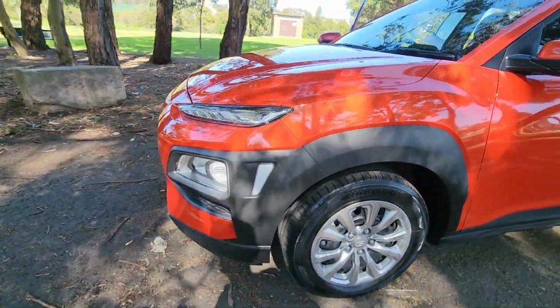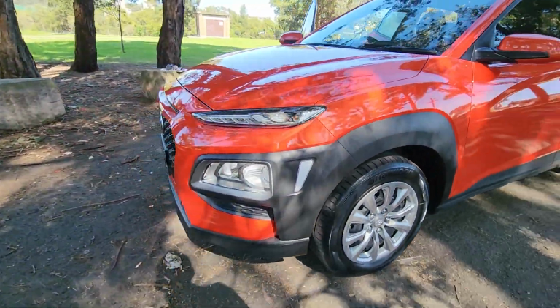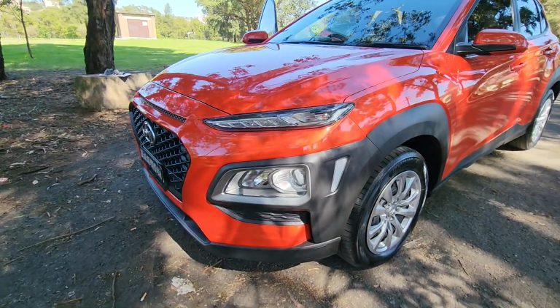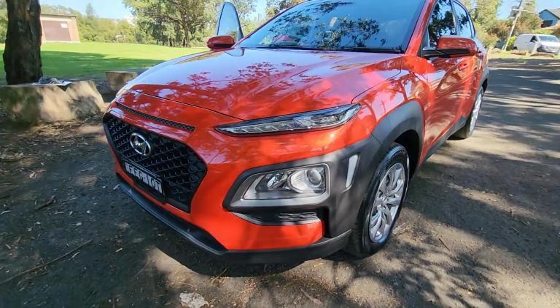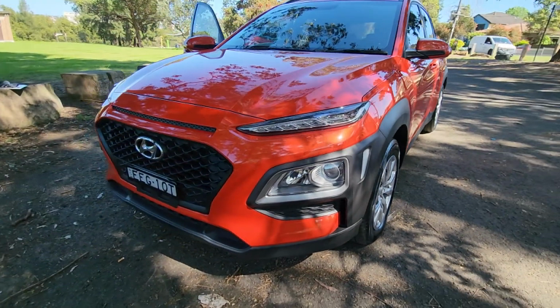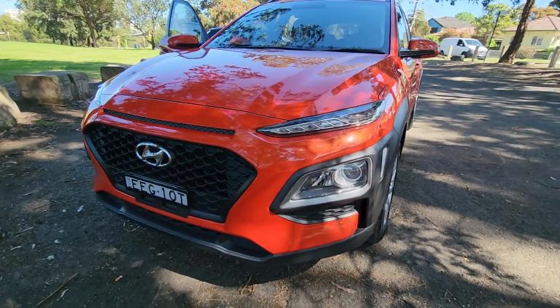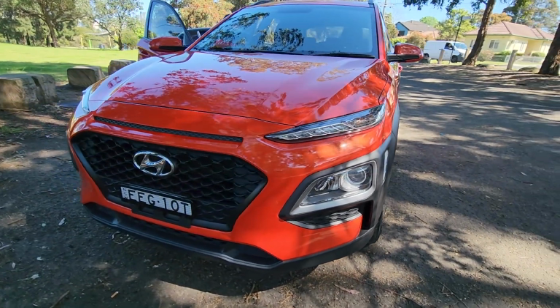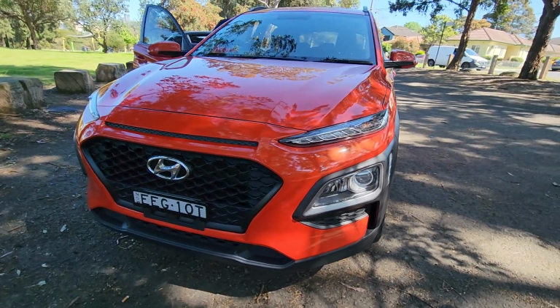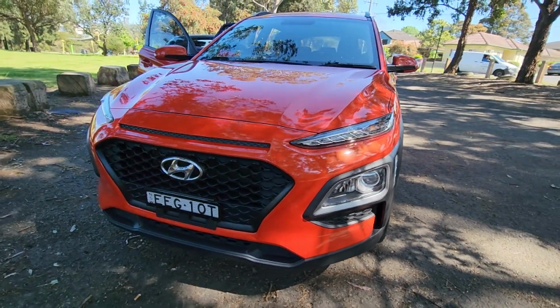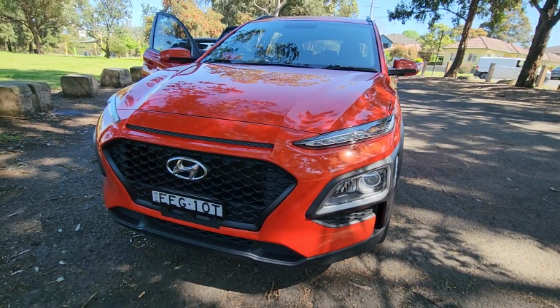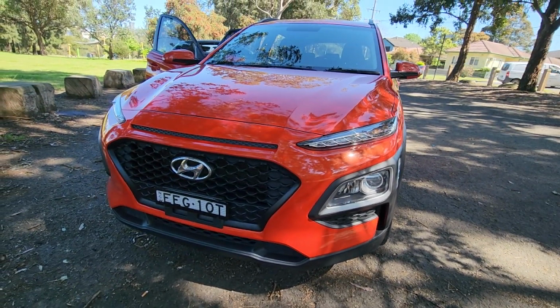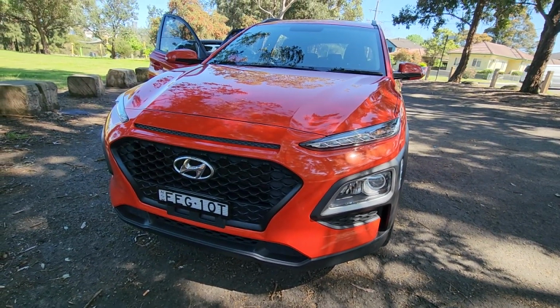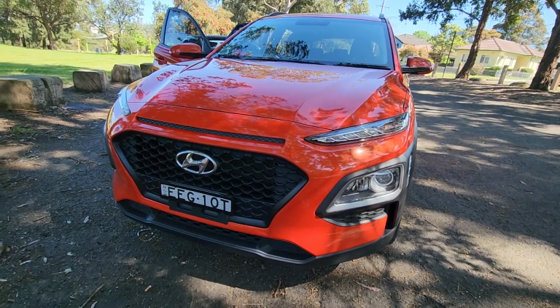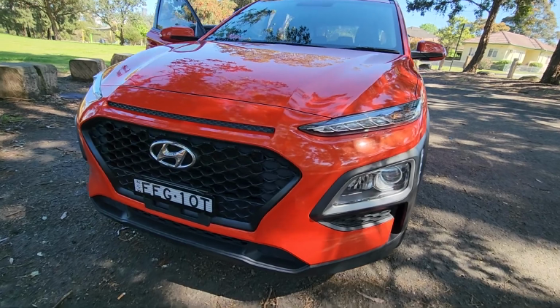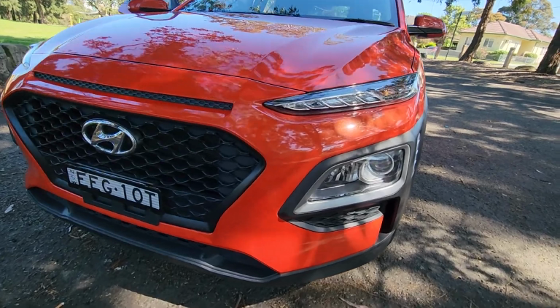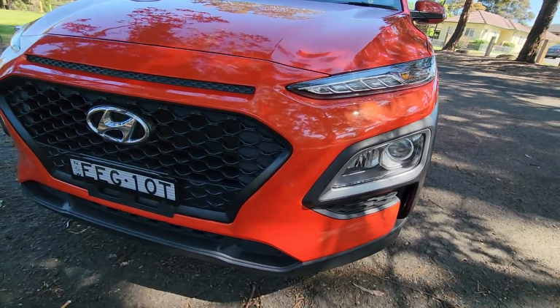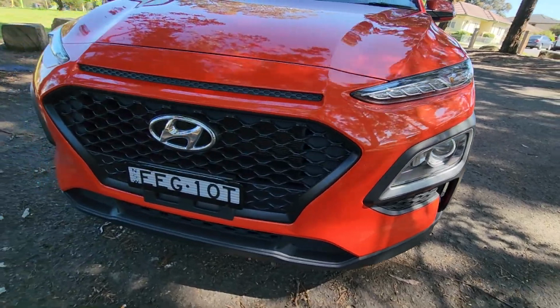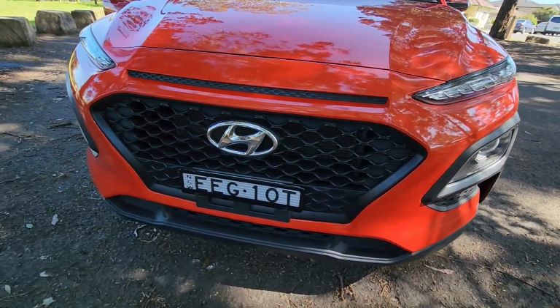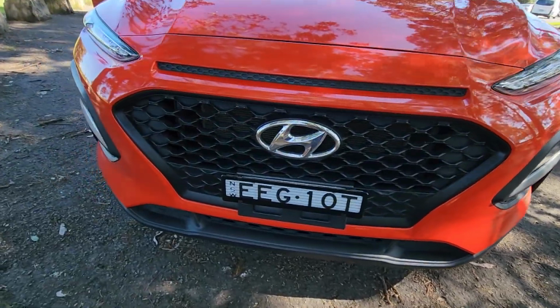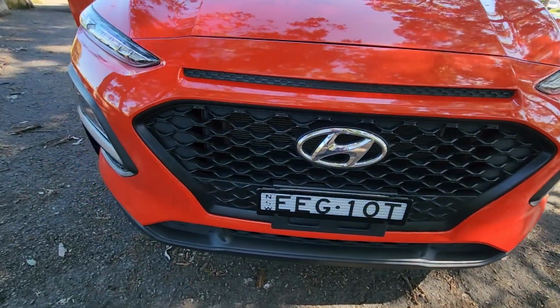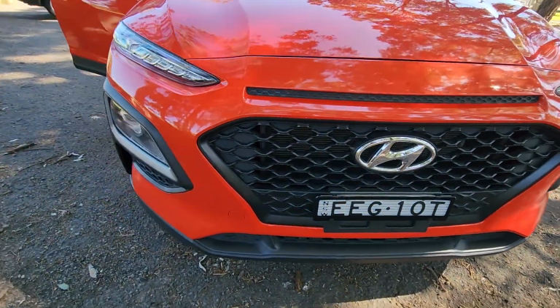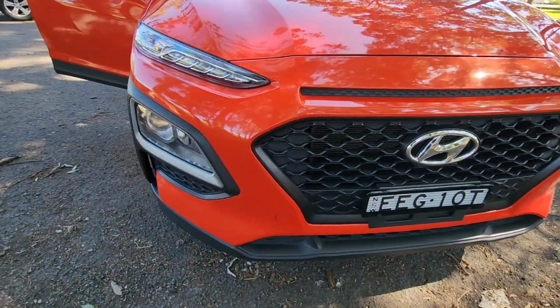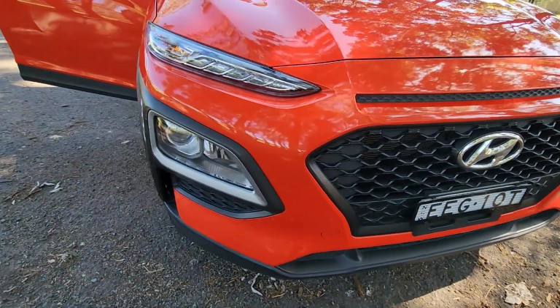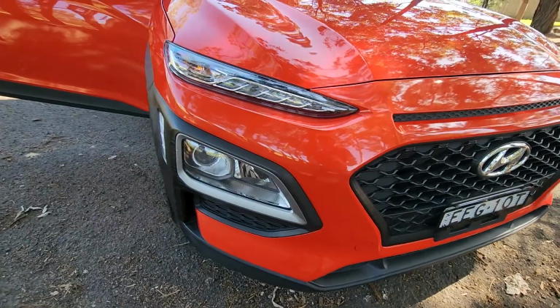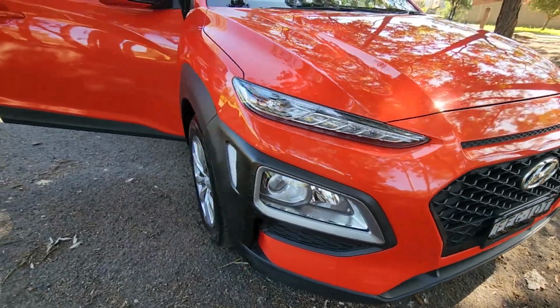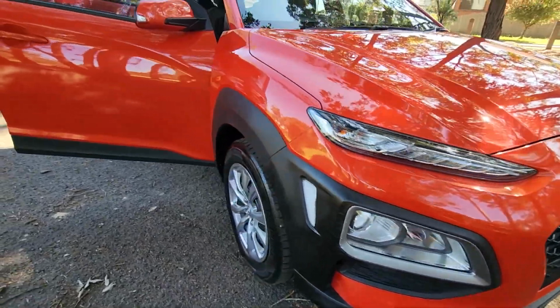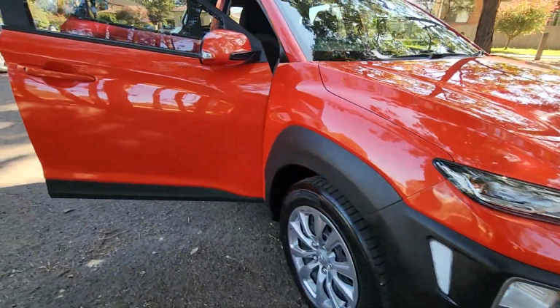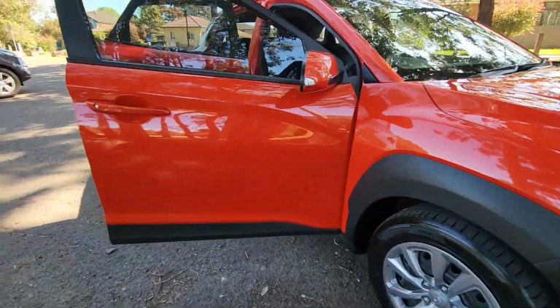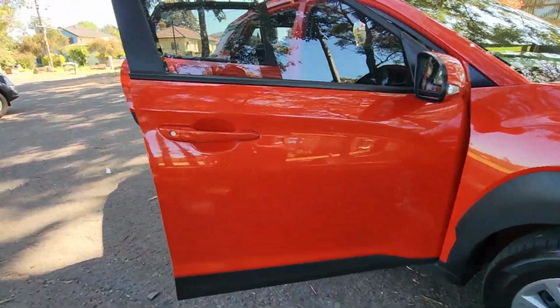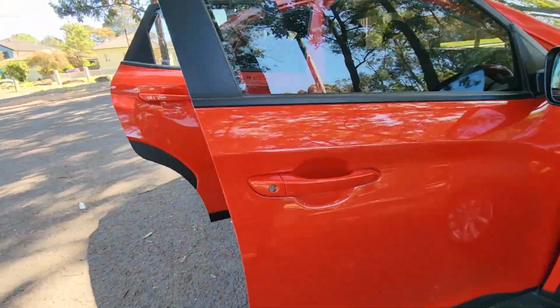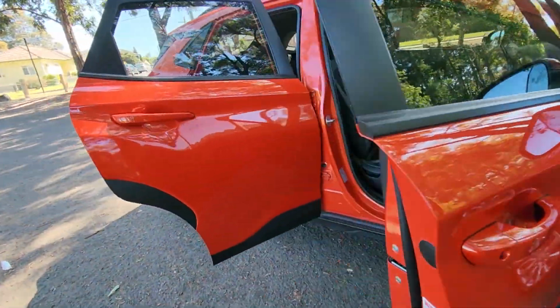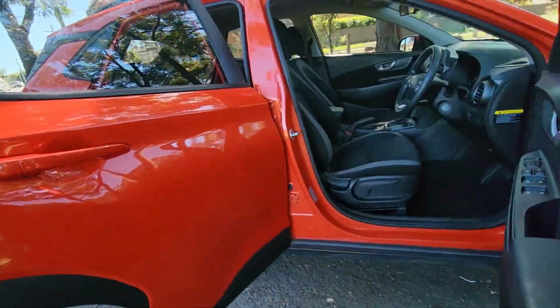Look at those headlights — being an 18-build, MY19, it's got the newer headlights. Hyundai is quite possibly the fastest-growing car company in the Asian sector.